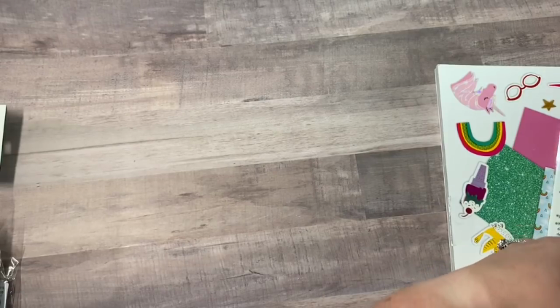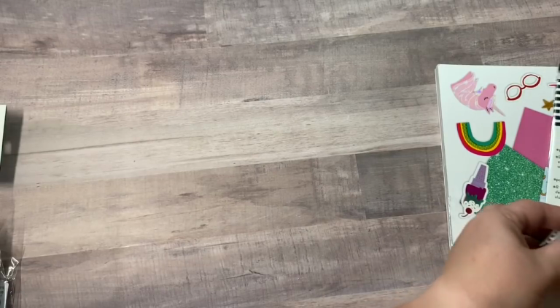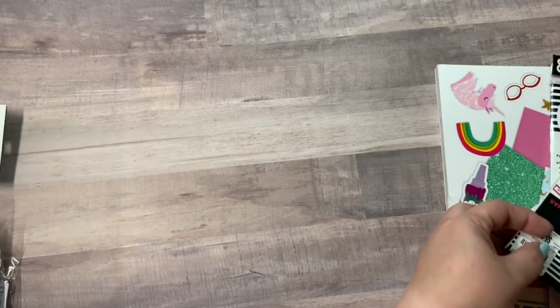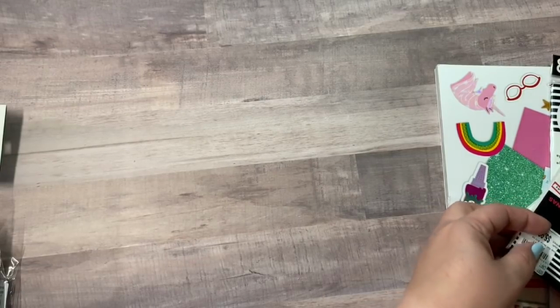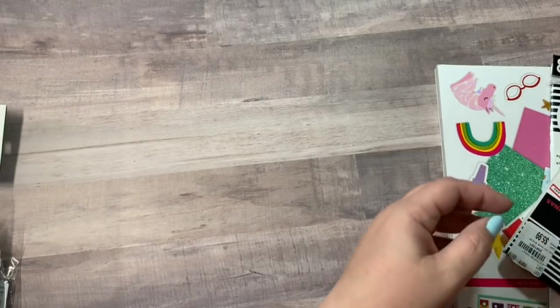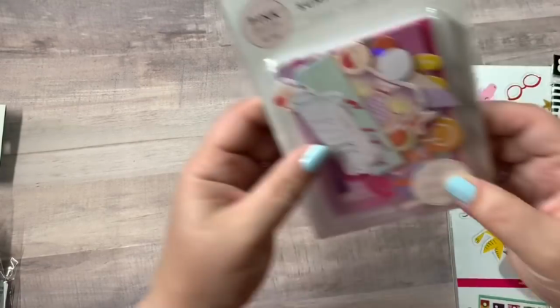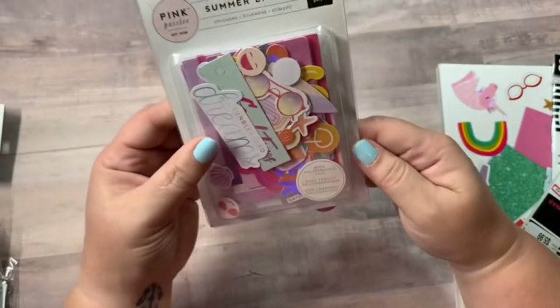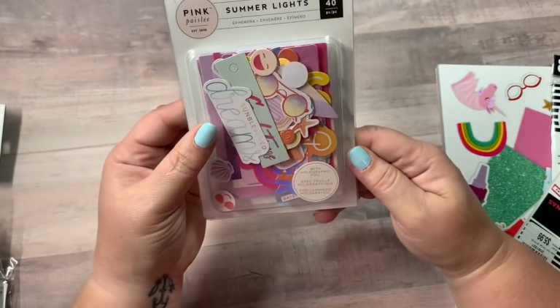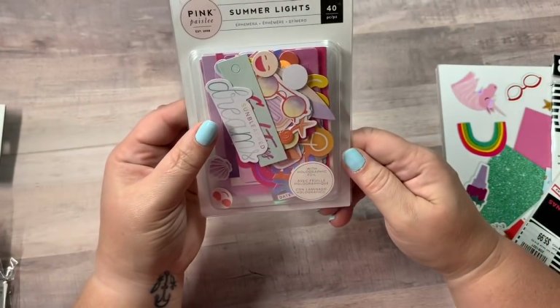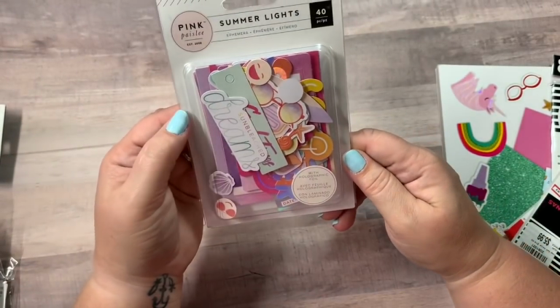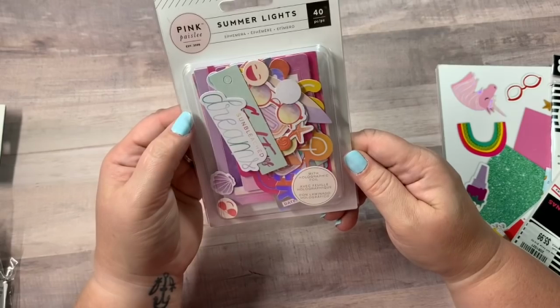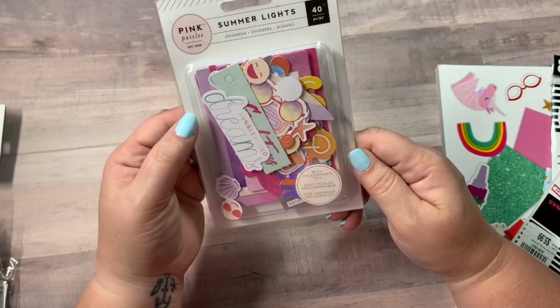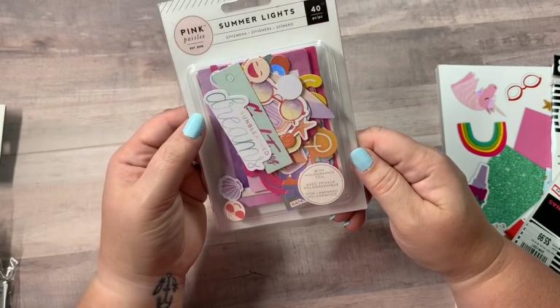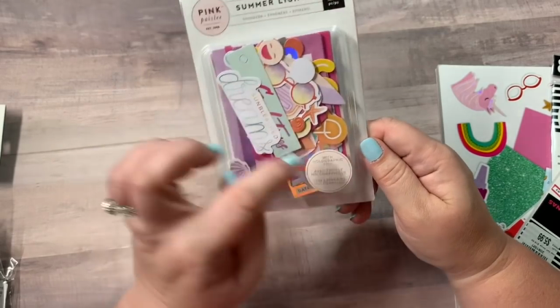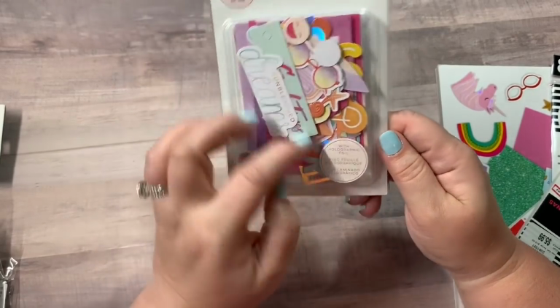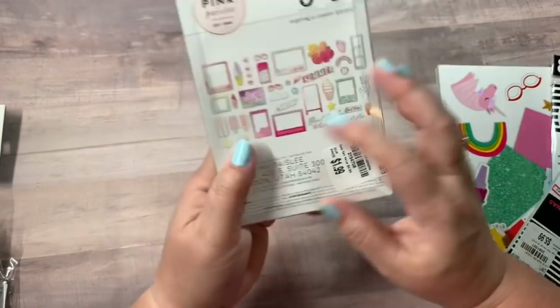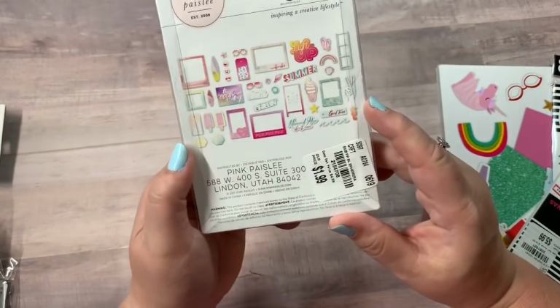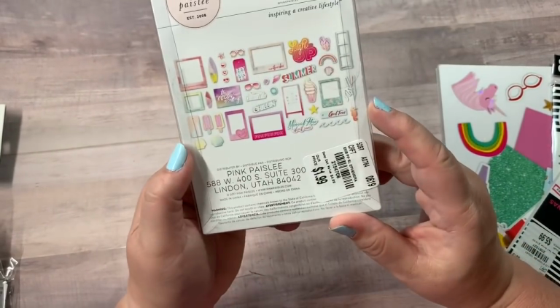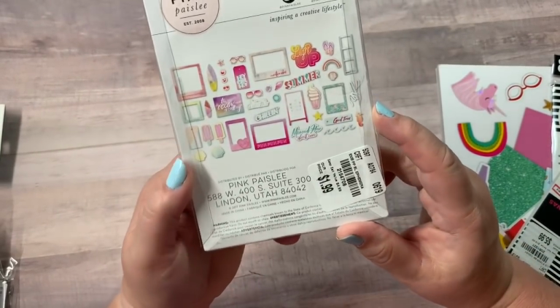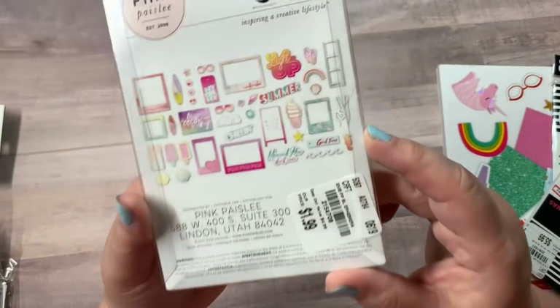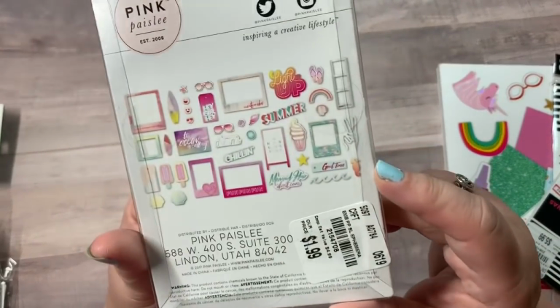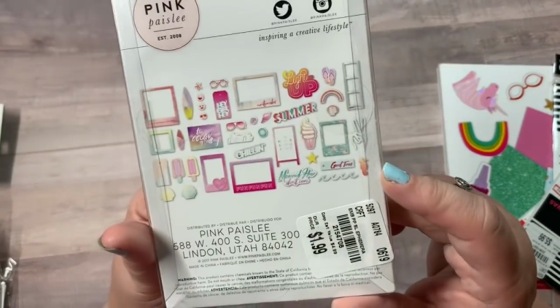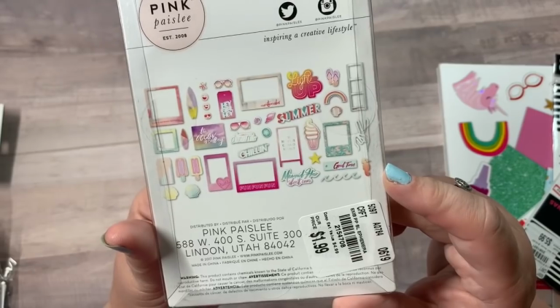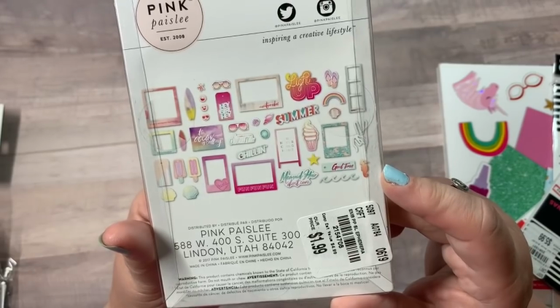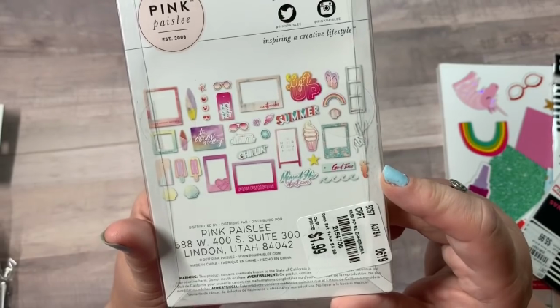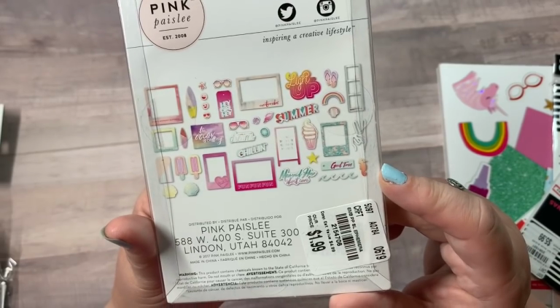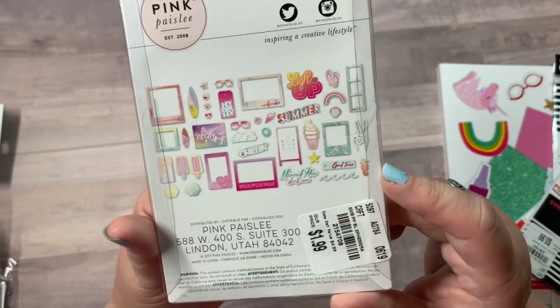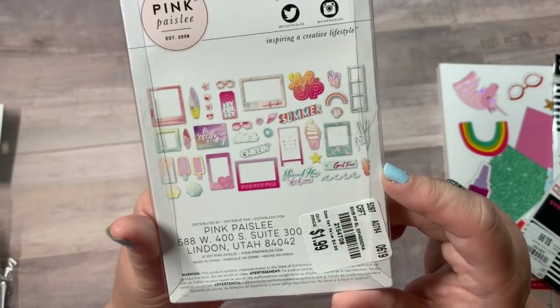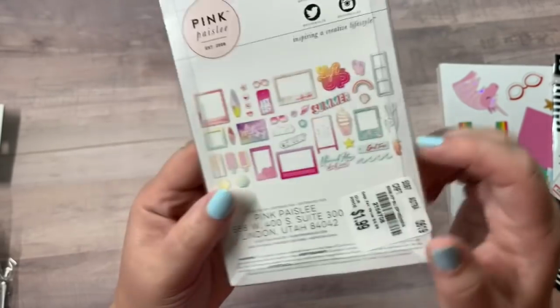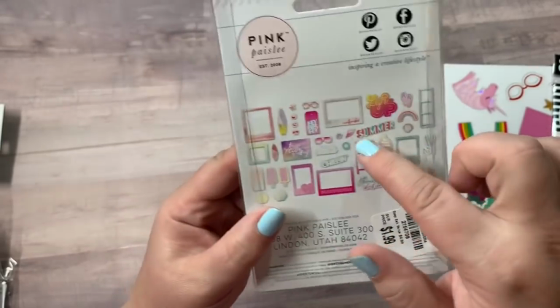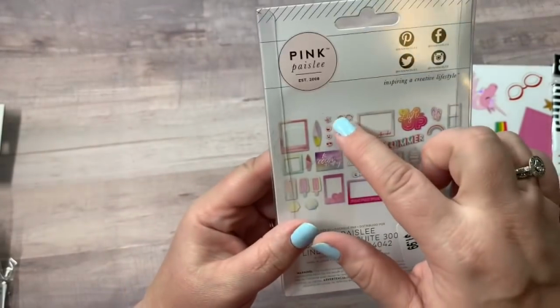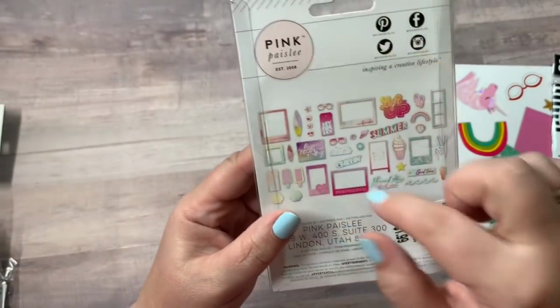I found some ephemera. This is 40 pieces by Pink Paisley — summer nights with holographic foil — $1.99. I really like the sunglasses.